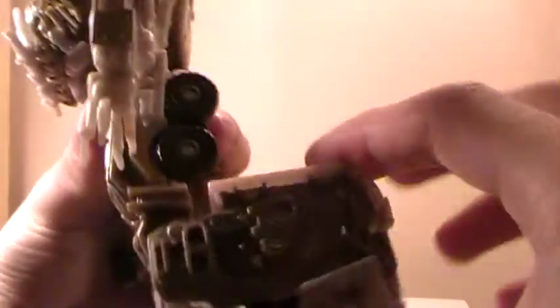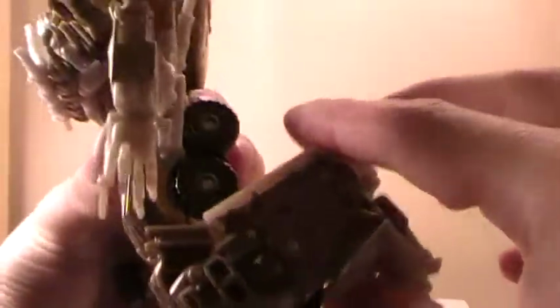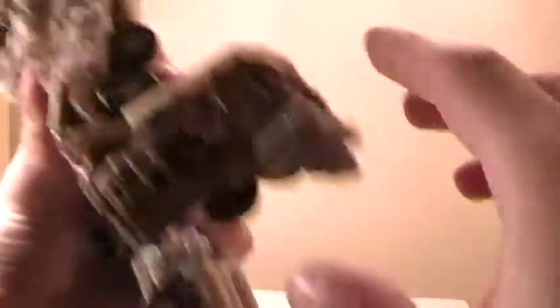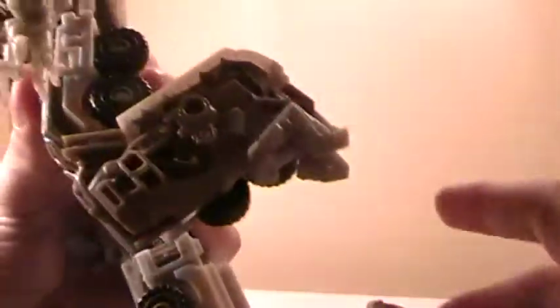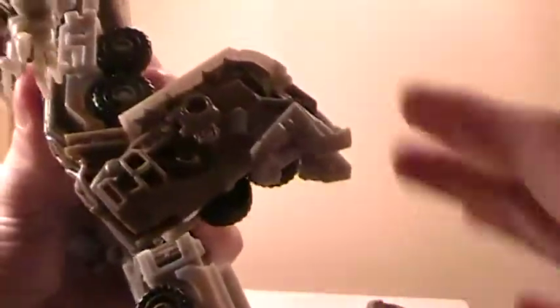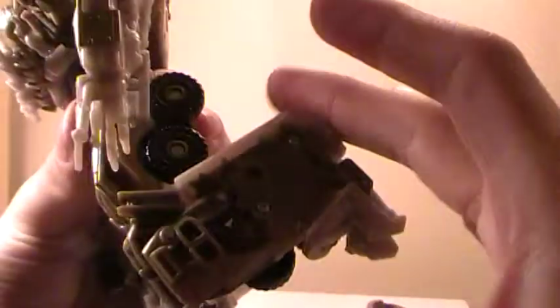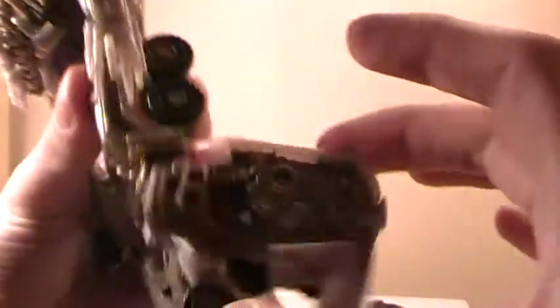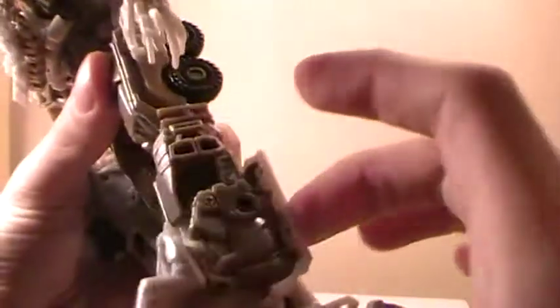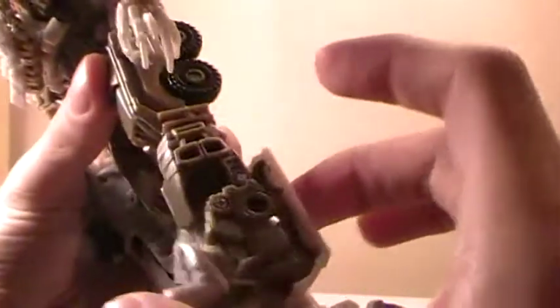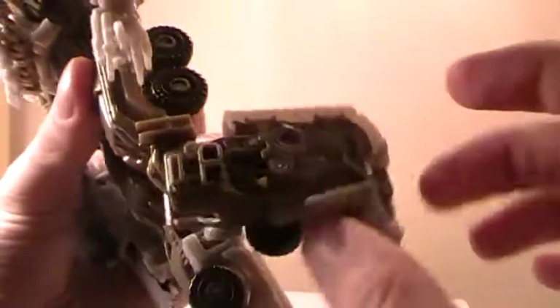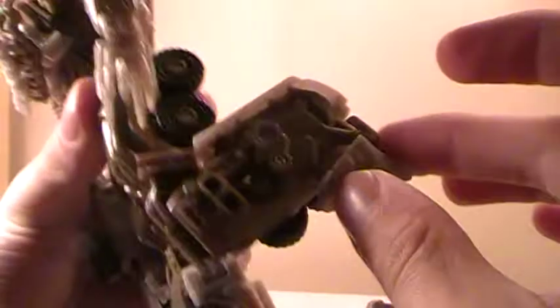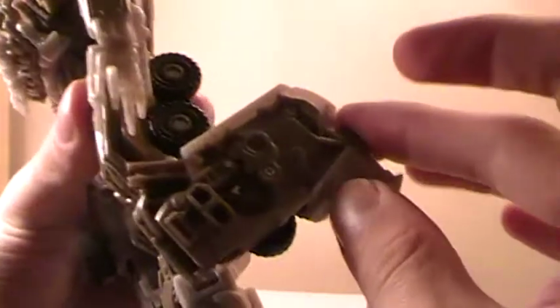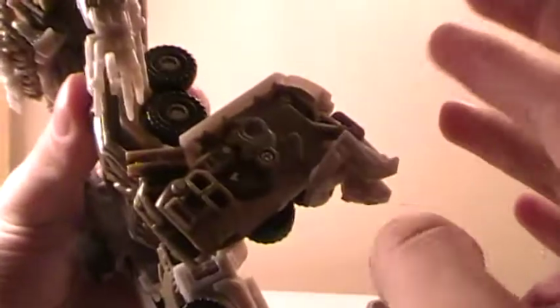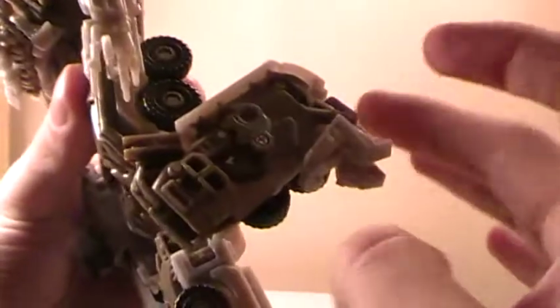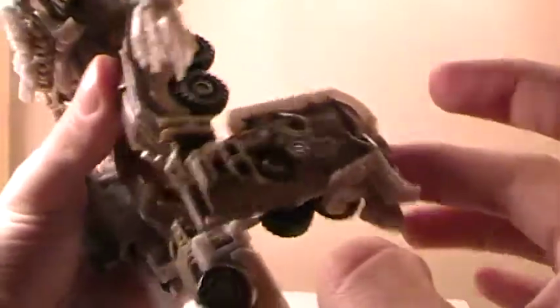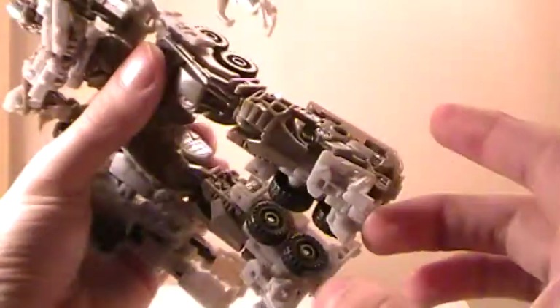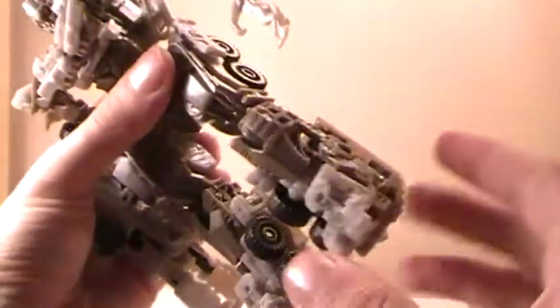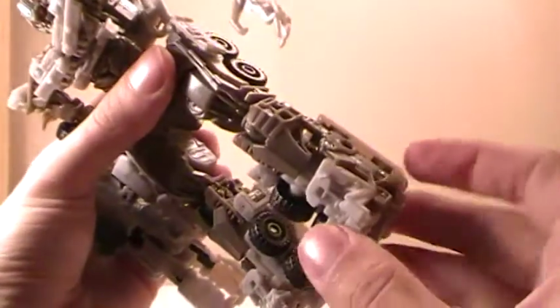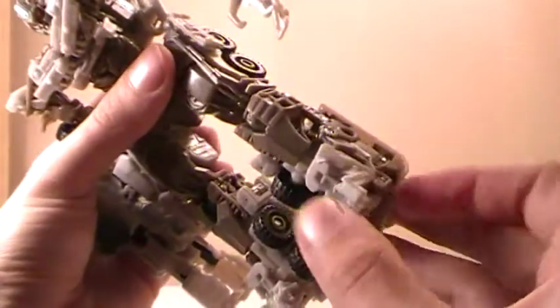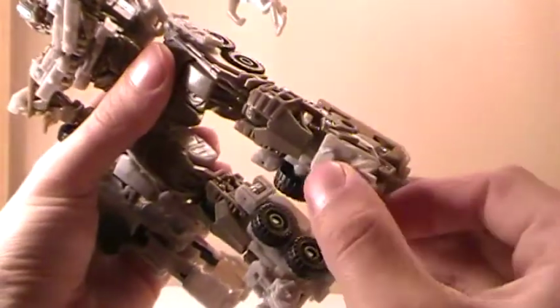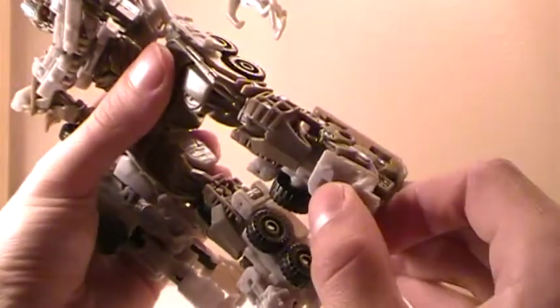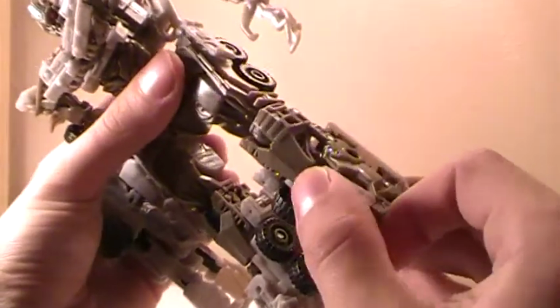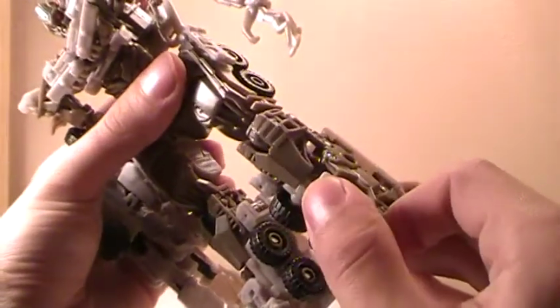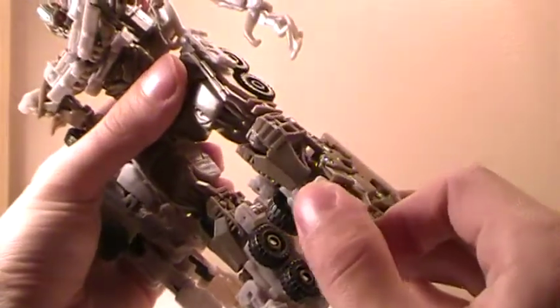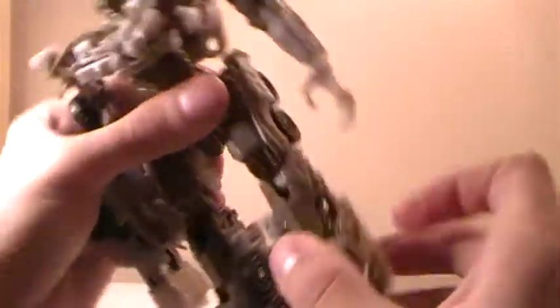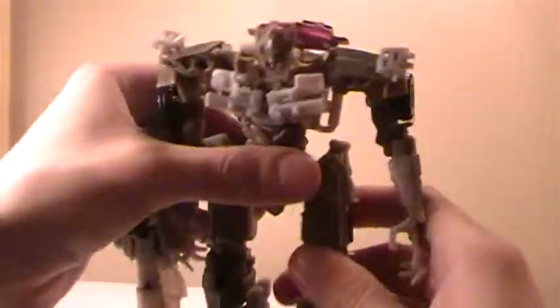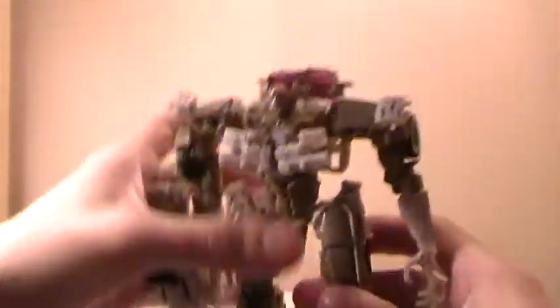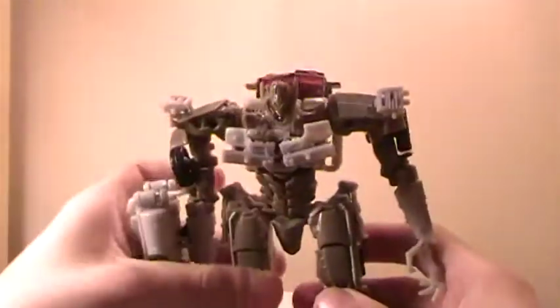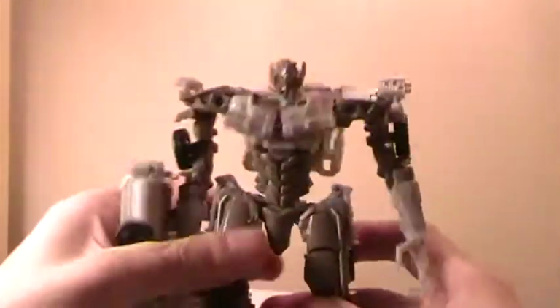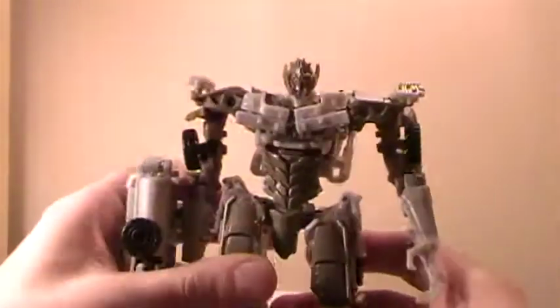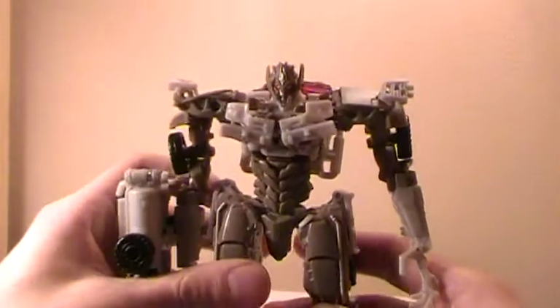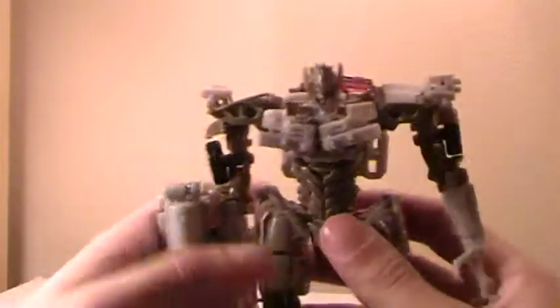Knees, fairly good, bend back pretty far. And no real ankle, which is okay for him.